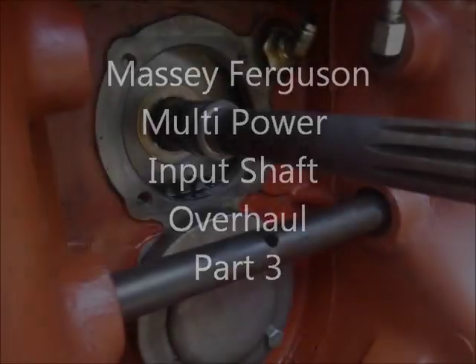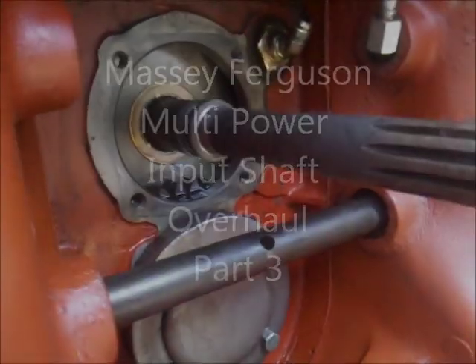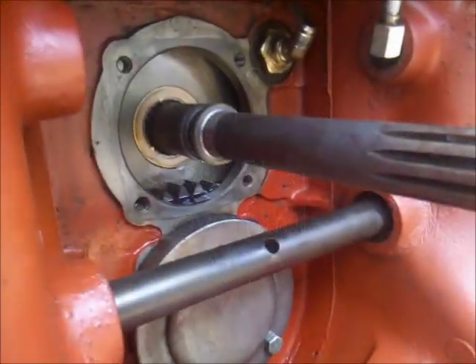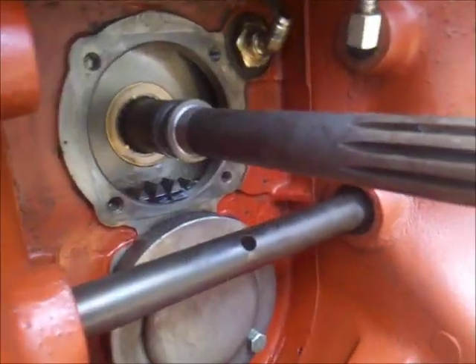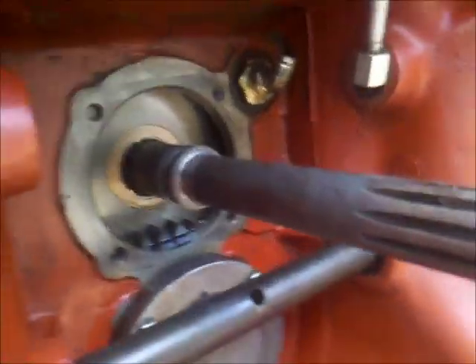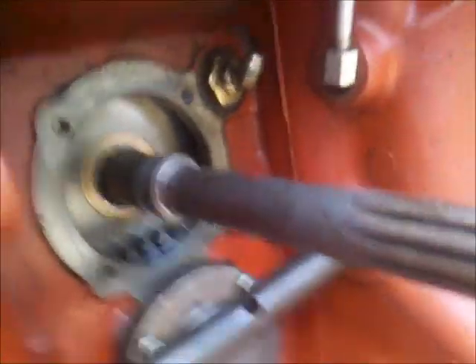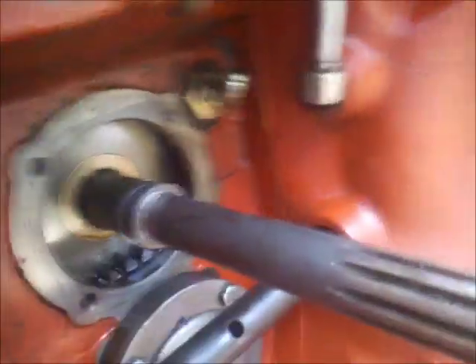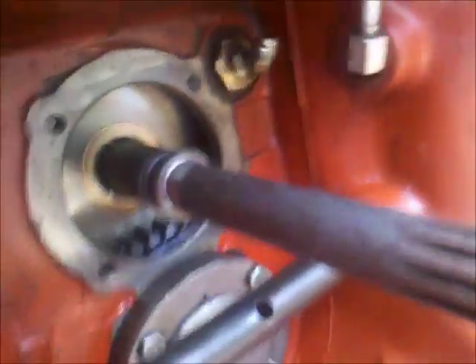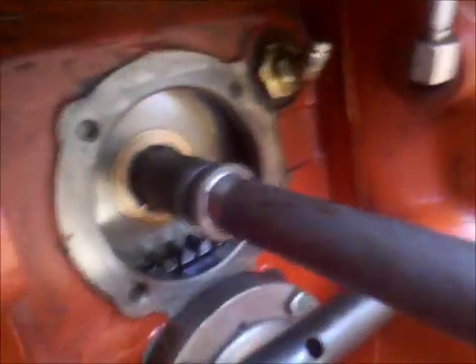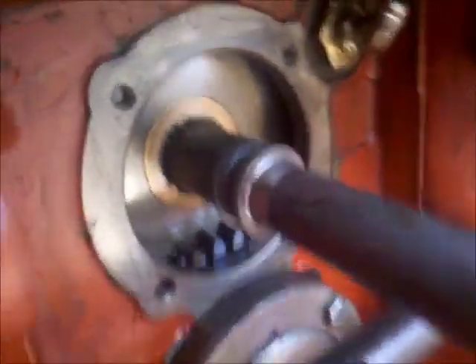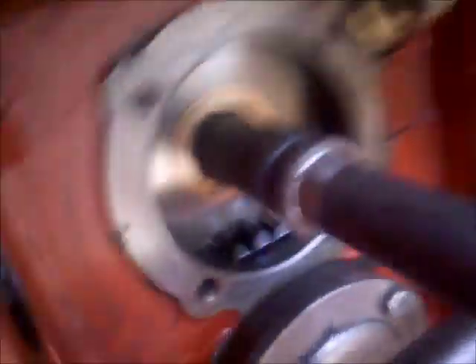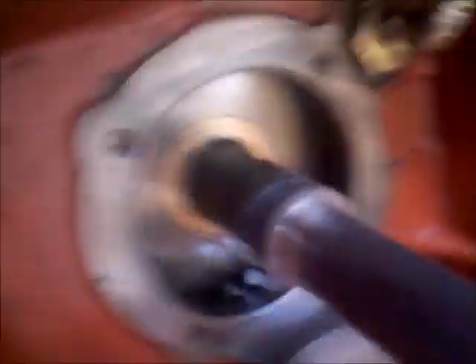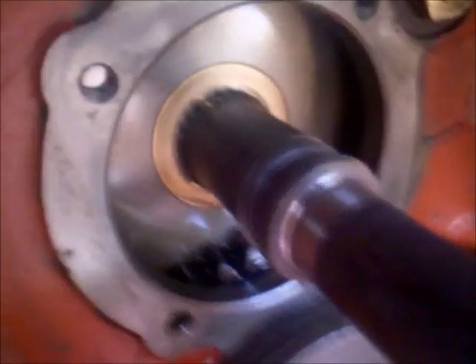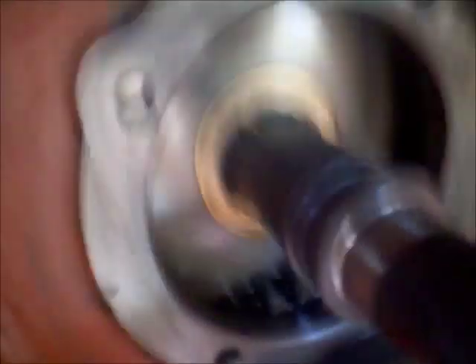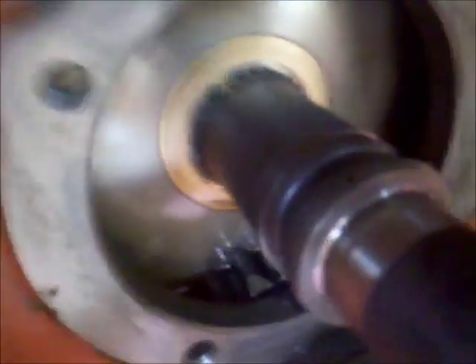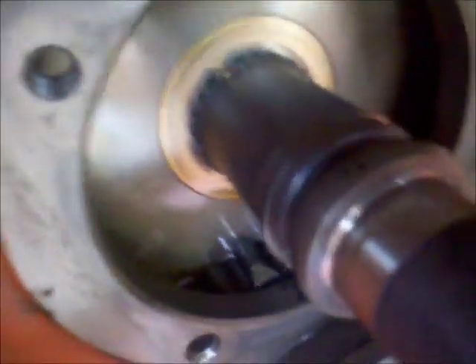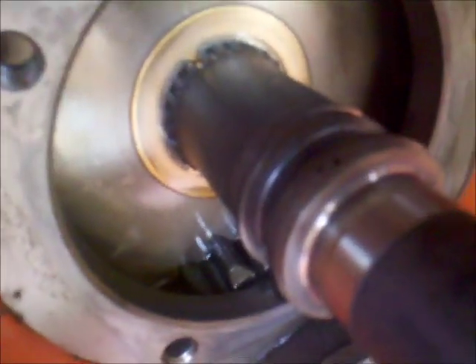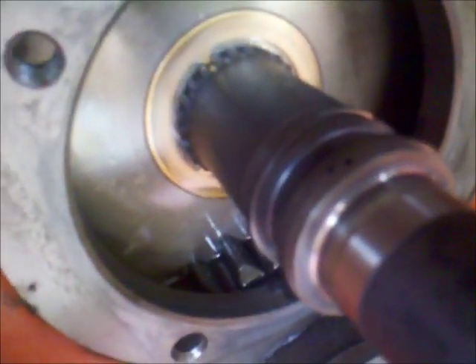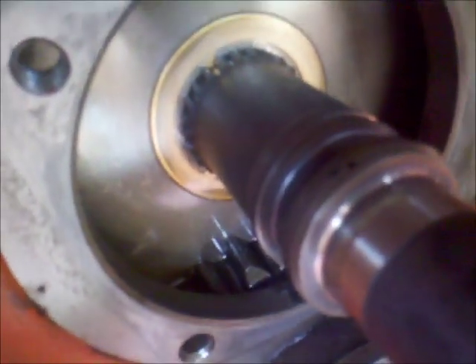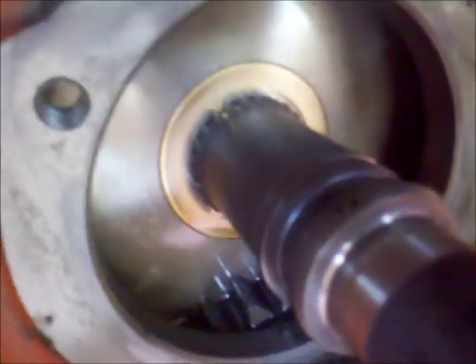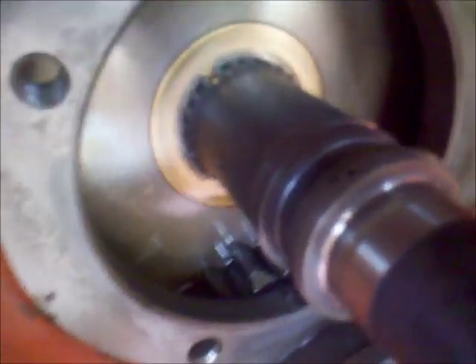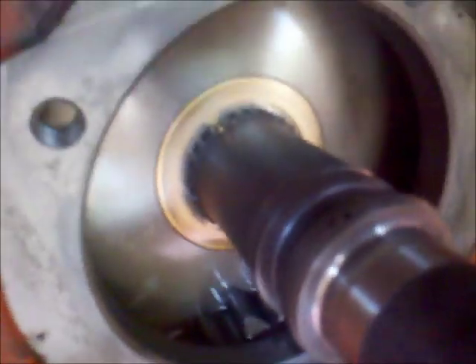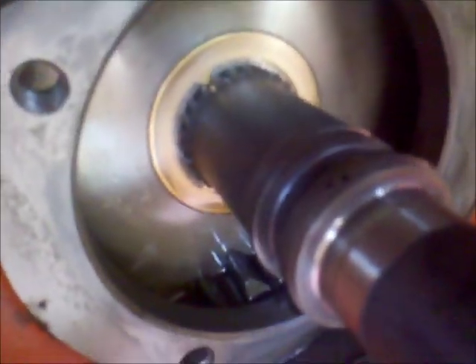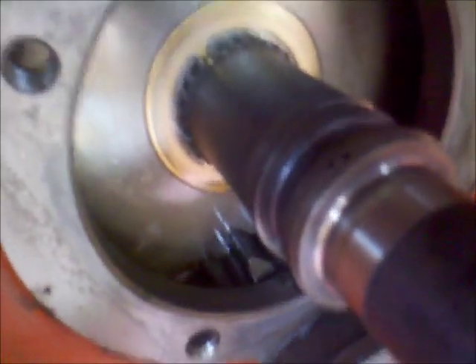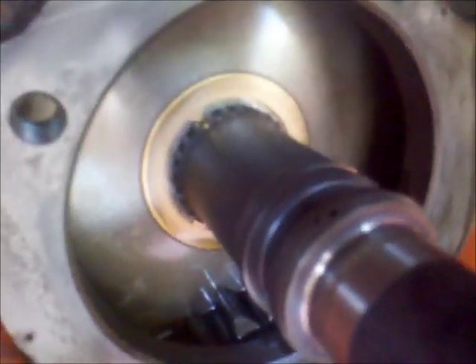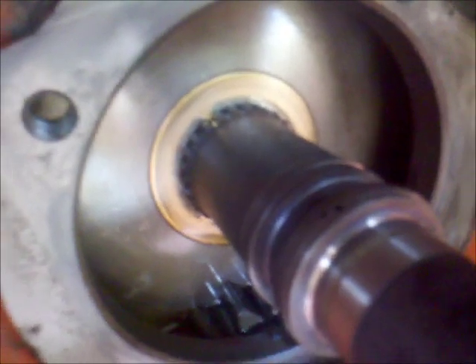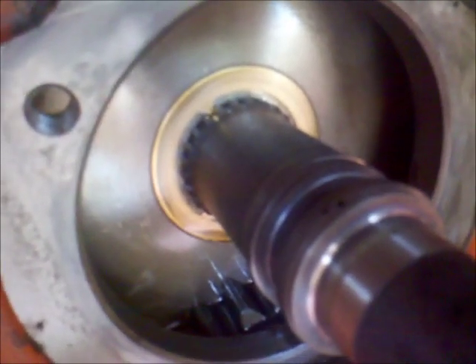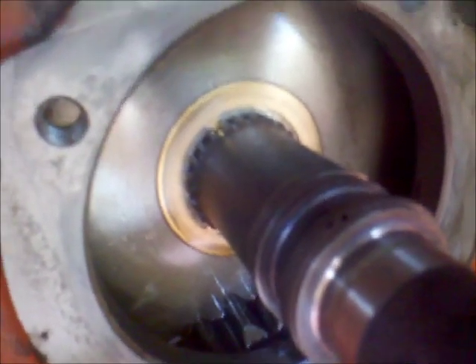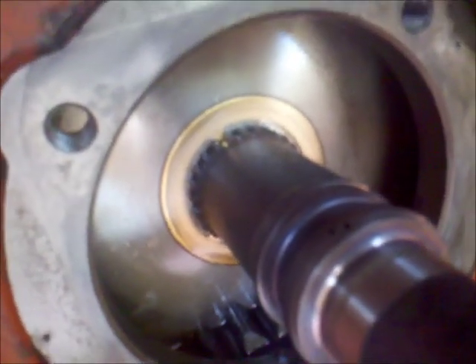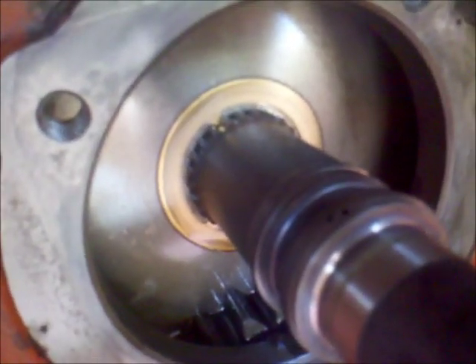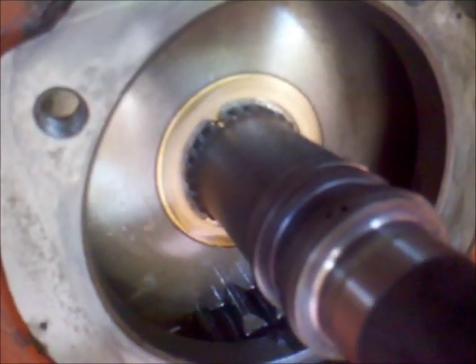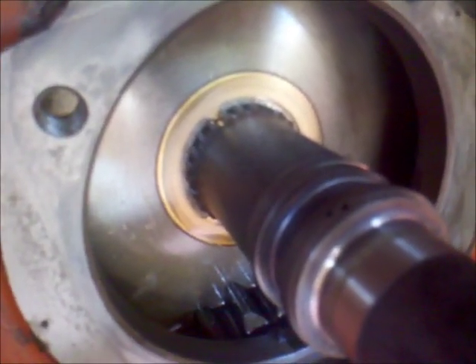We are now back at the transmission and here are the two sealing rings — the cast iron sealing rings — and I will remove them now.